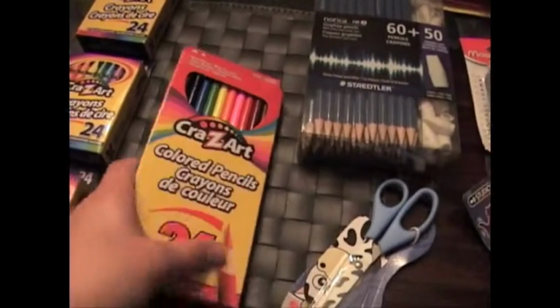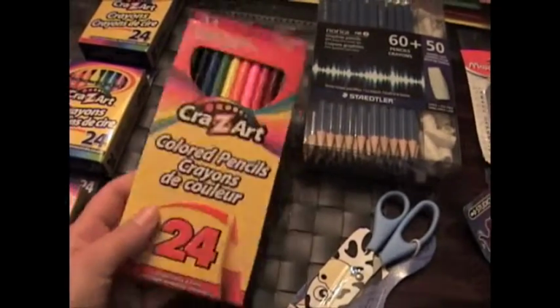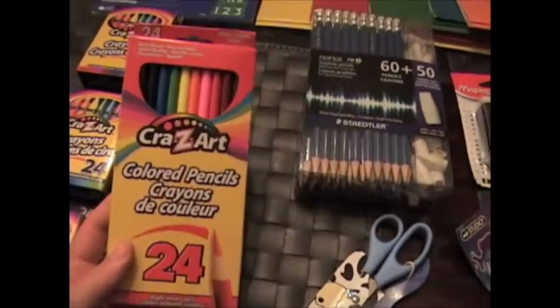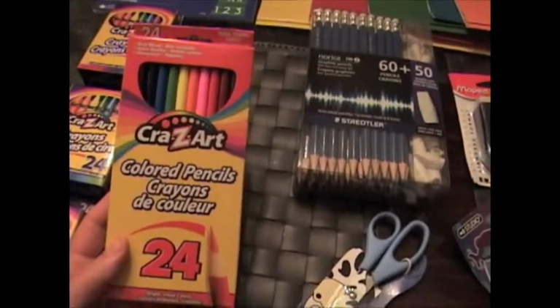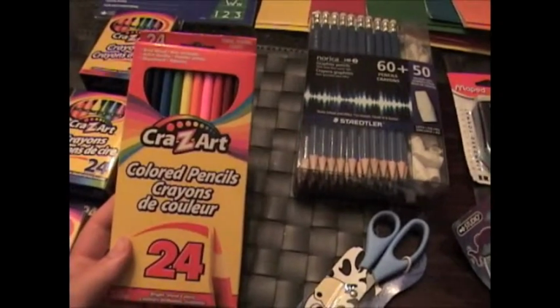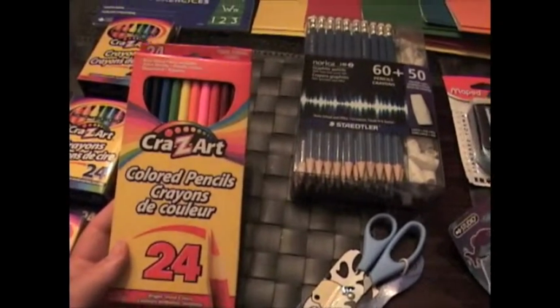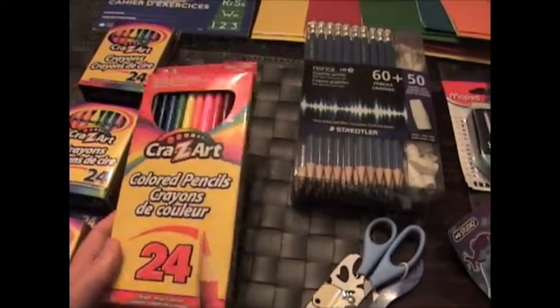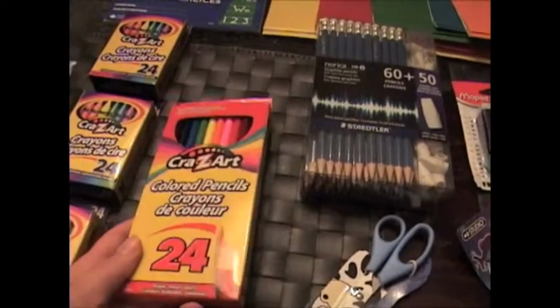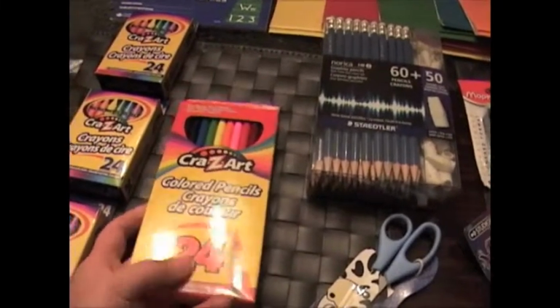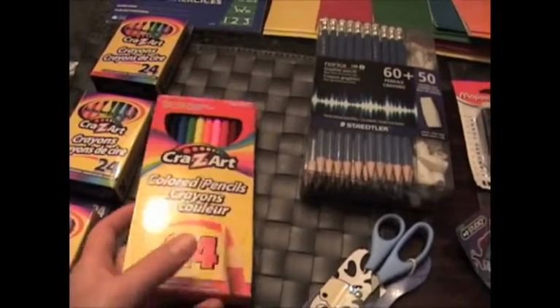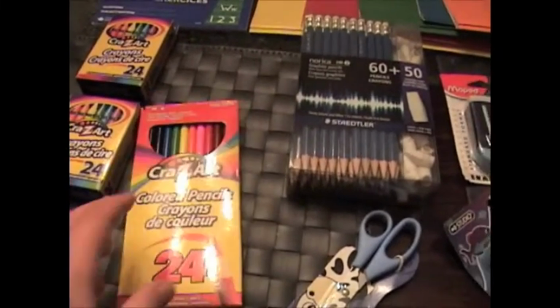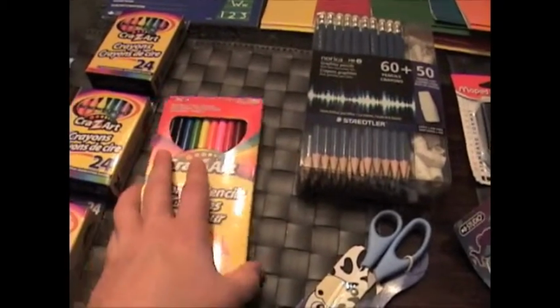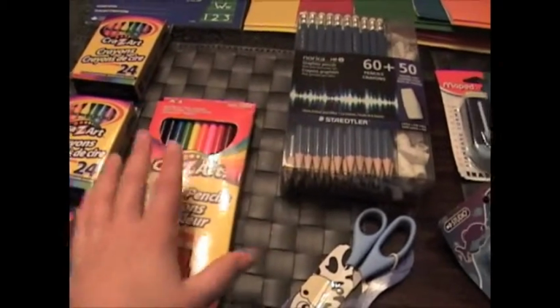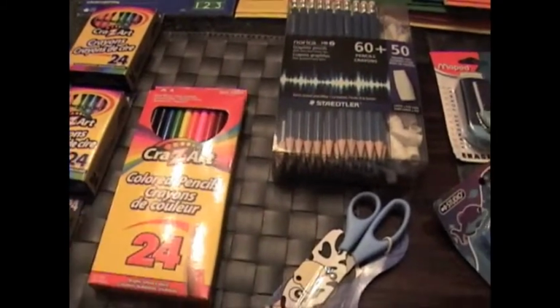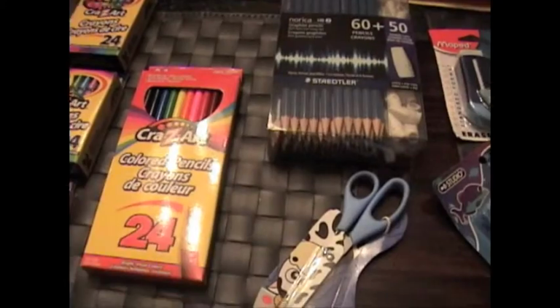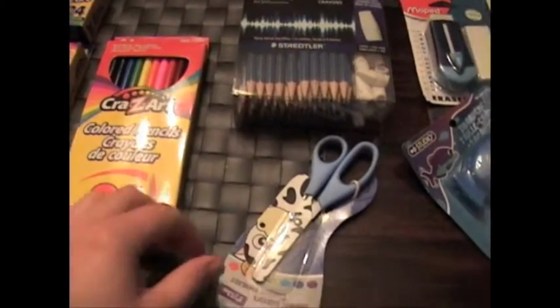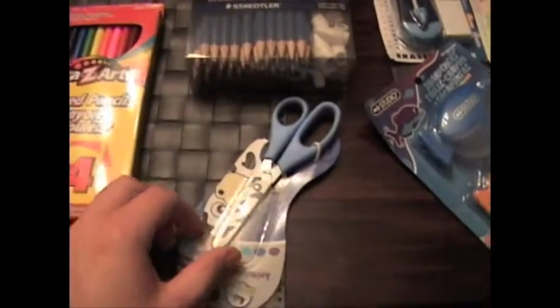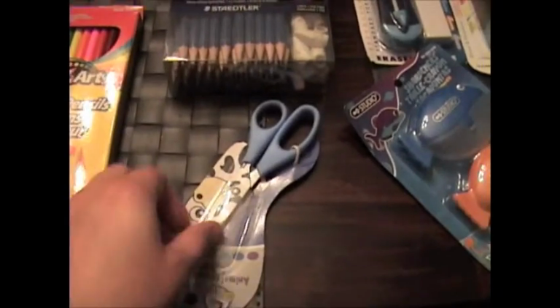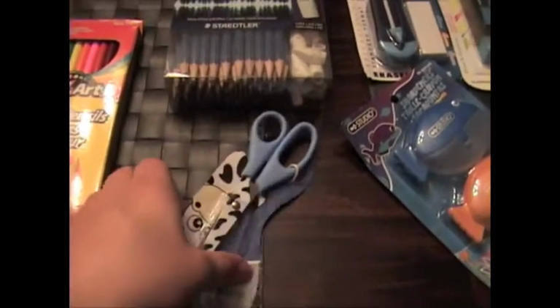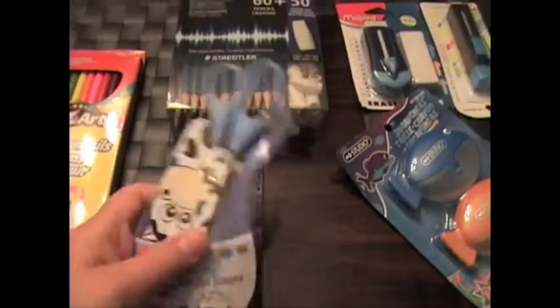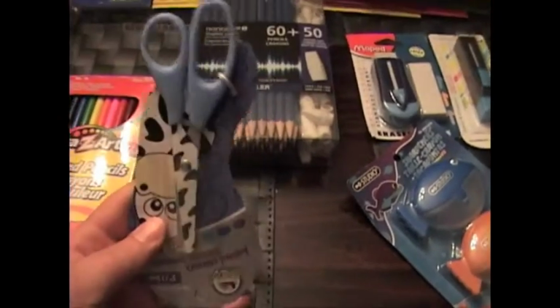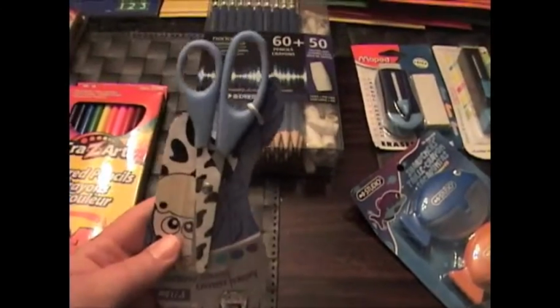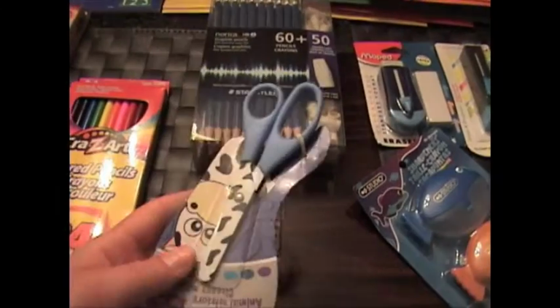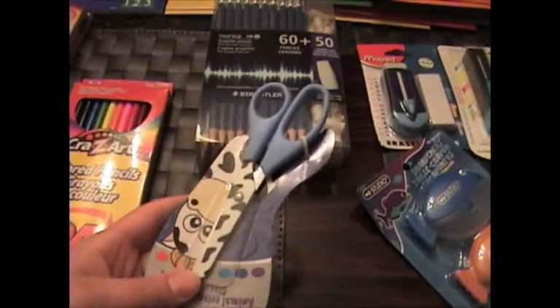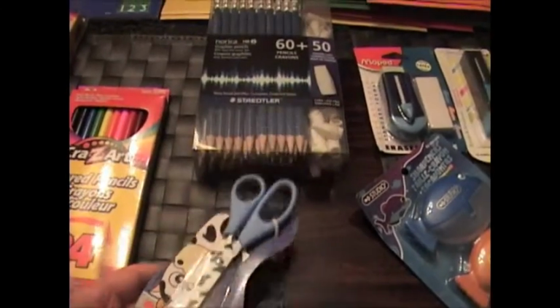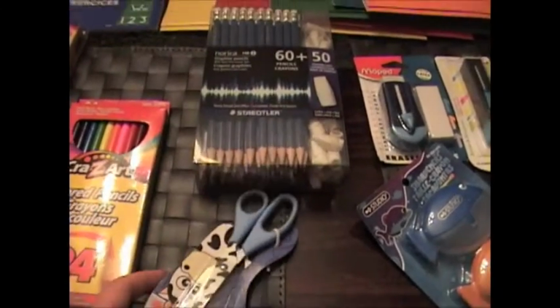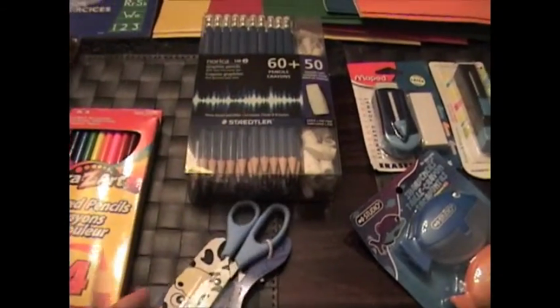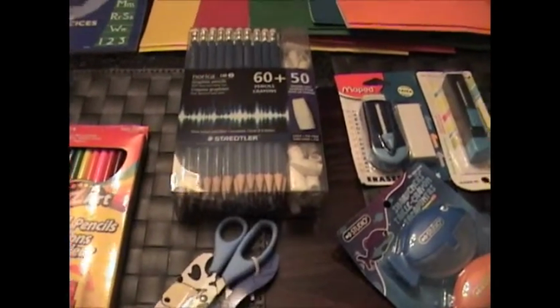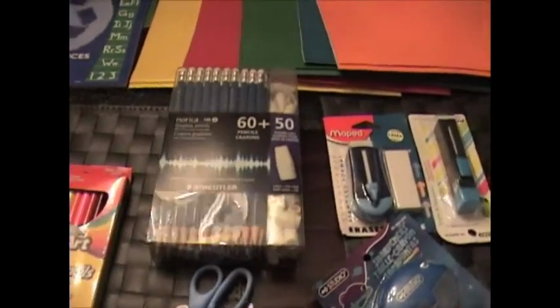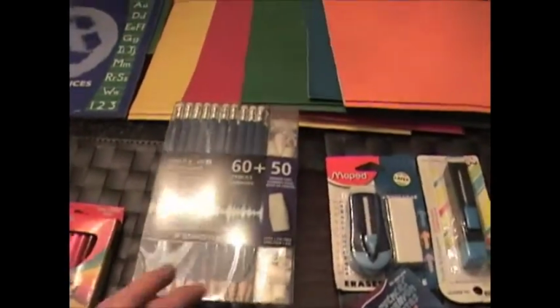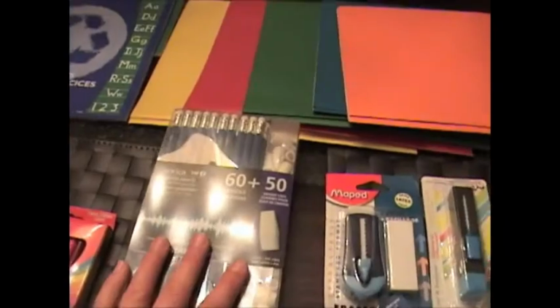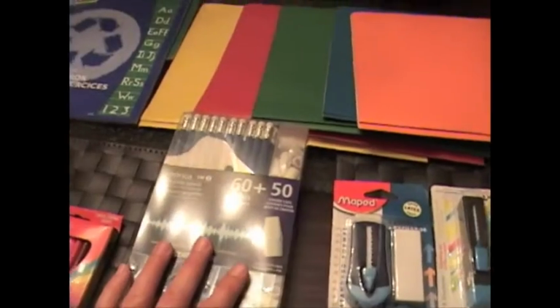And if he does need them, a package of pencil crayons, and one pair of blunt scissors.